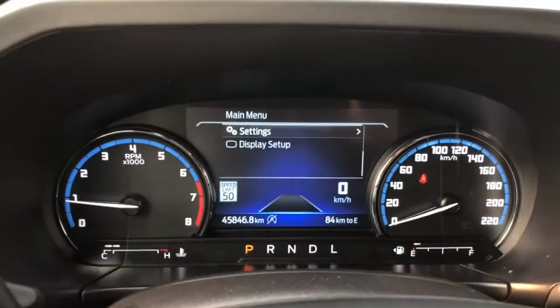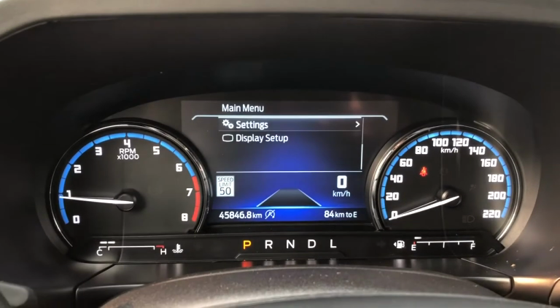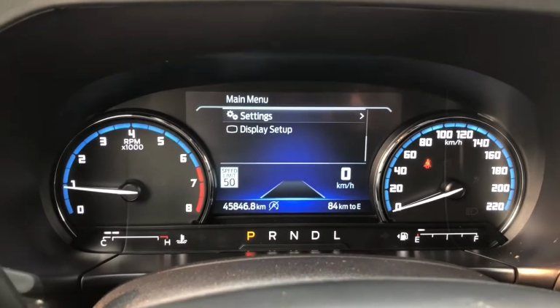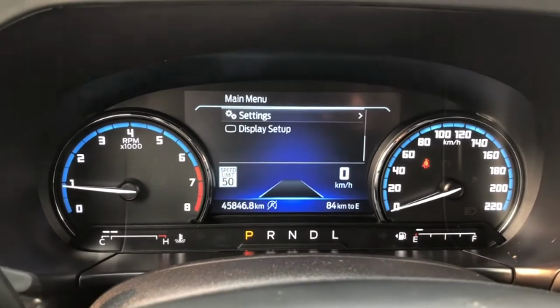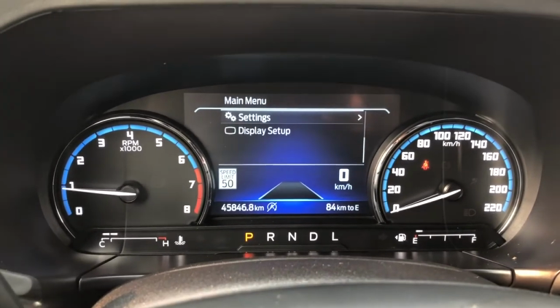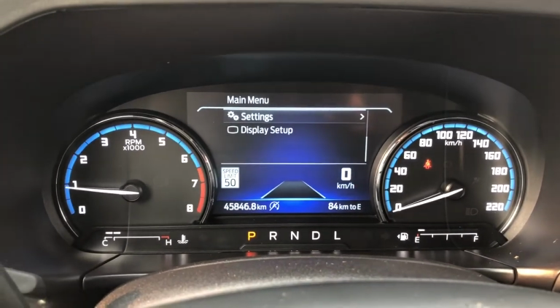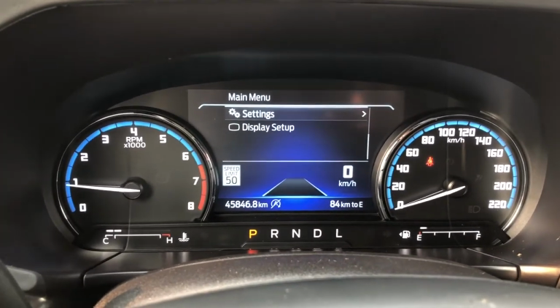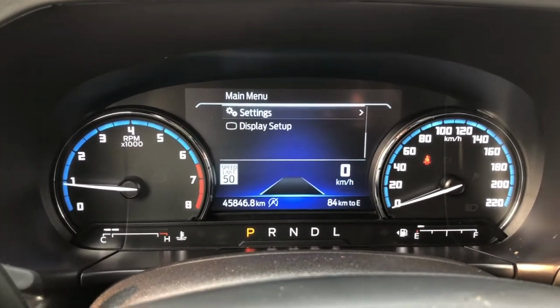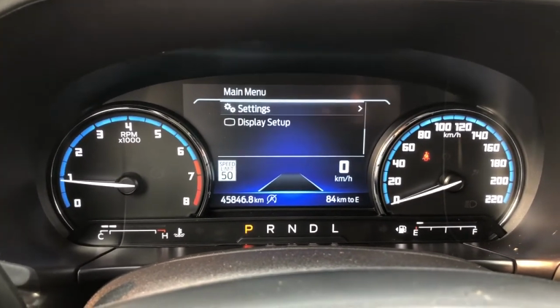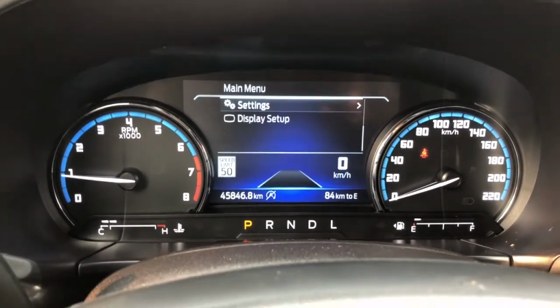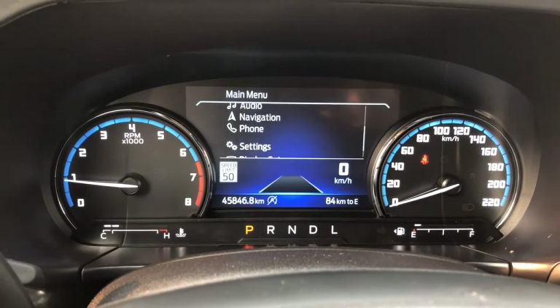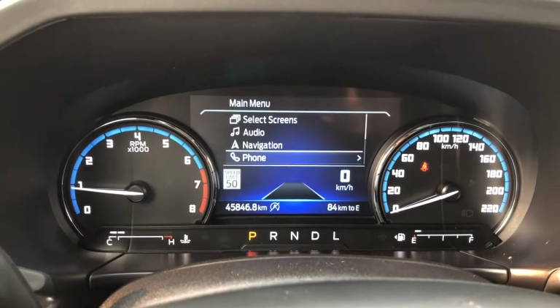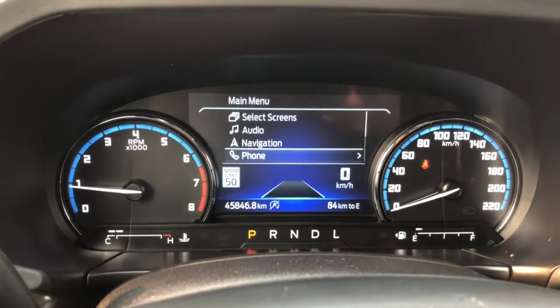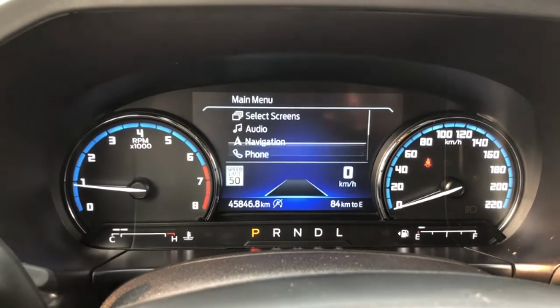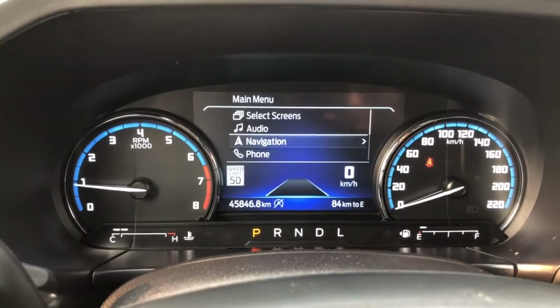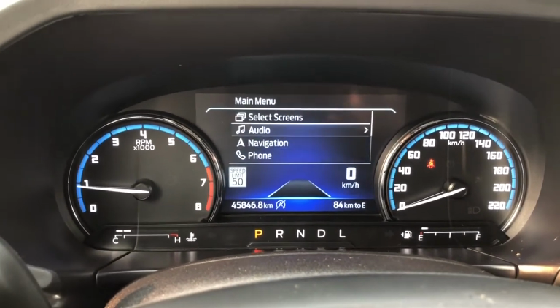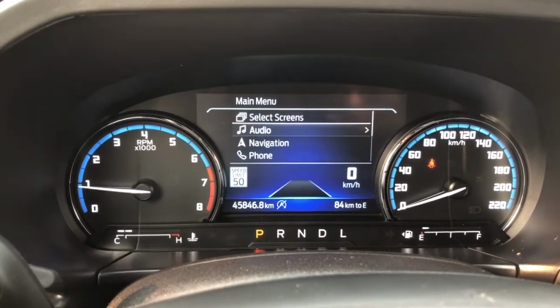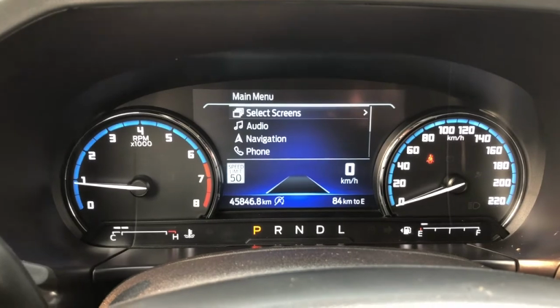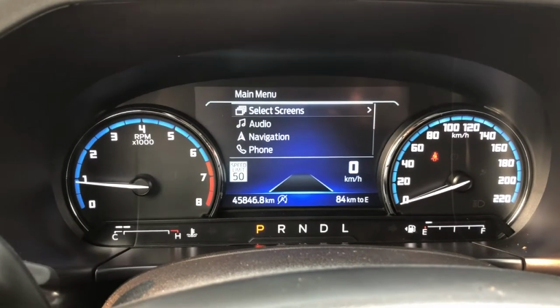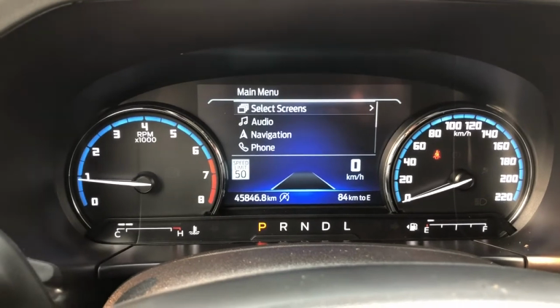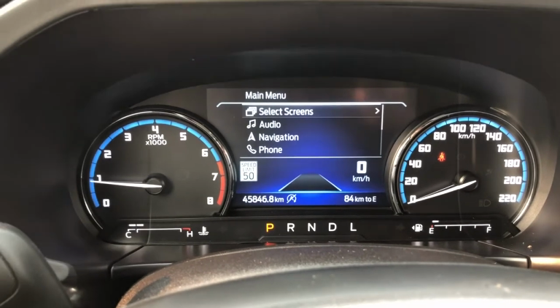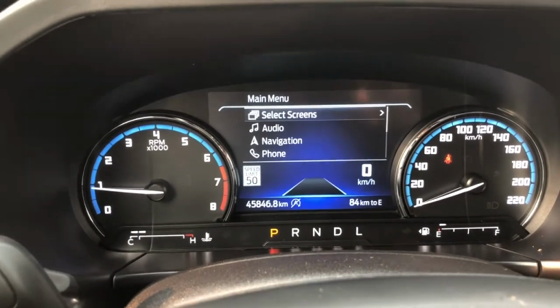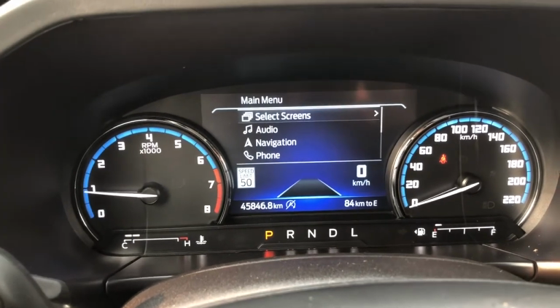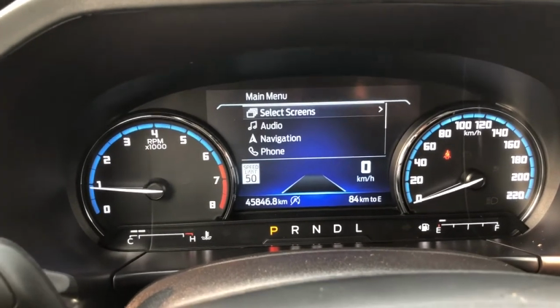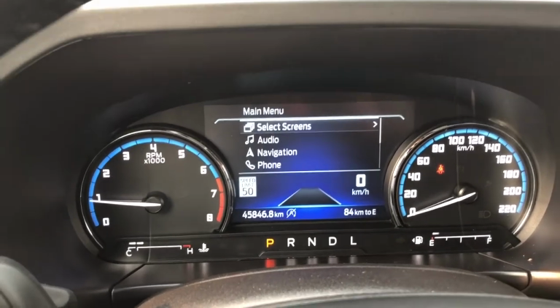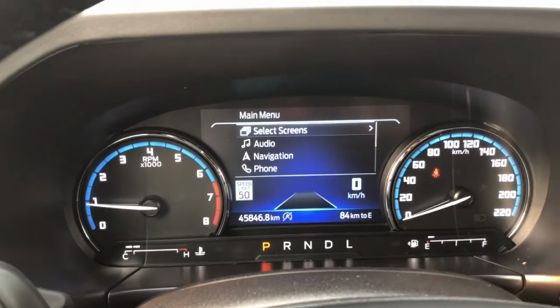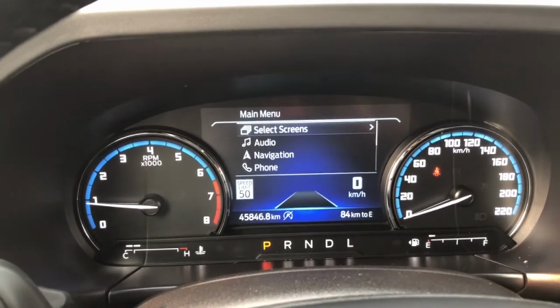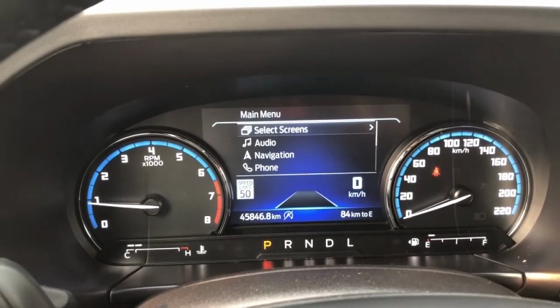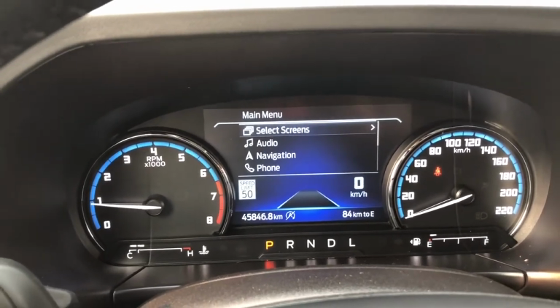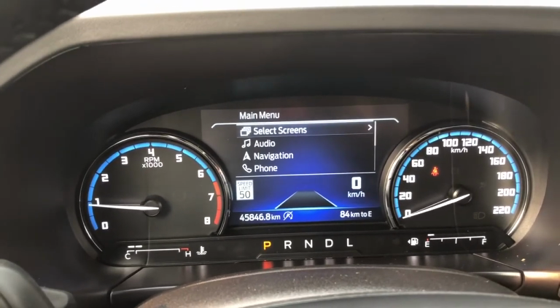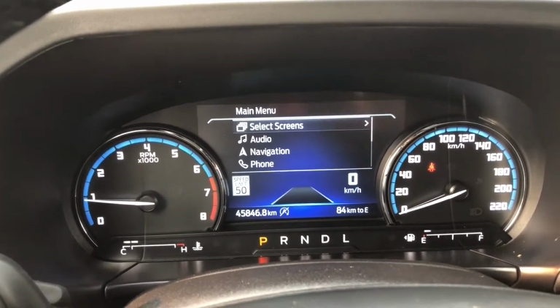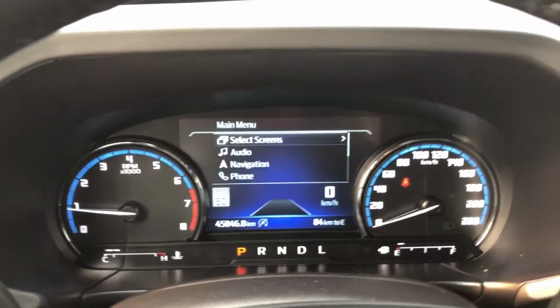On your menu you can go from settings, display setup, phone, navigation, audio, as well as select screens. We can see that this Bronco Sport has 45,846 kilometers on it.